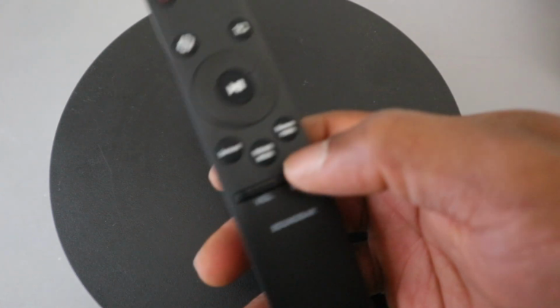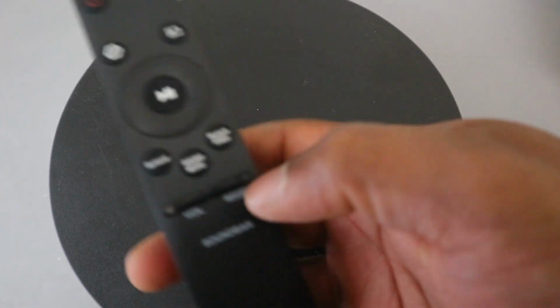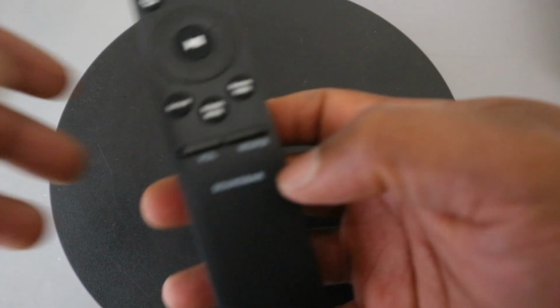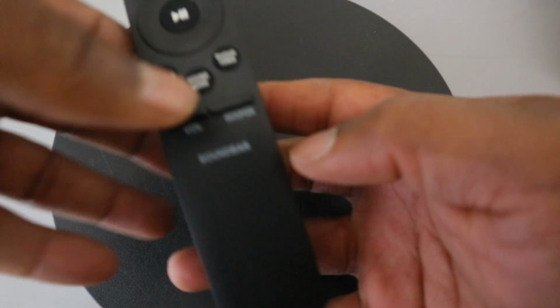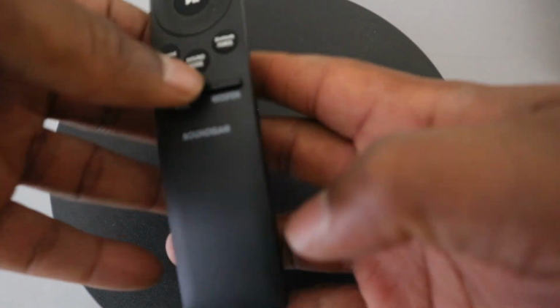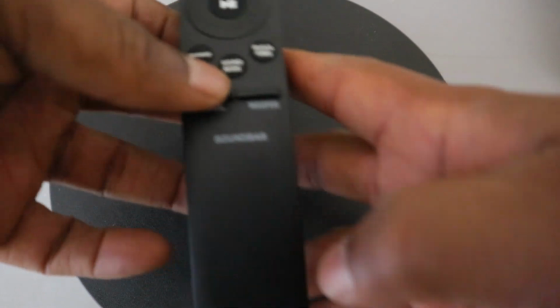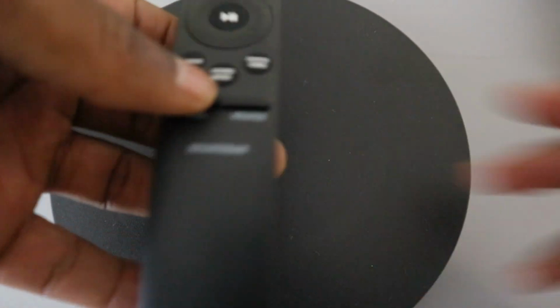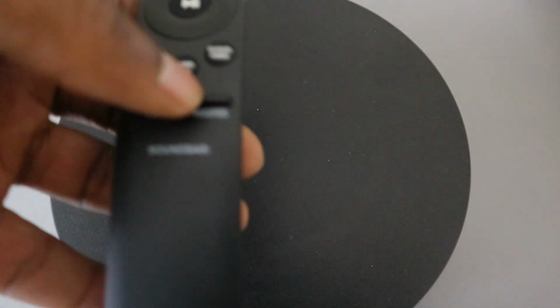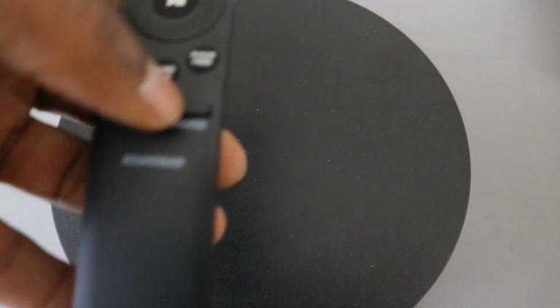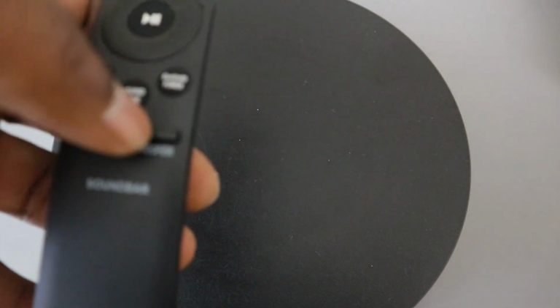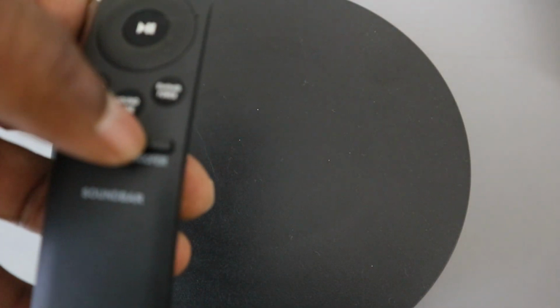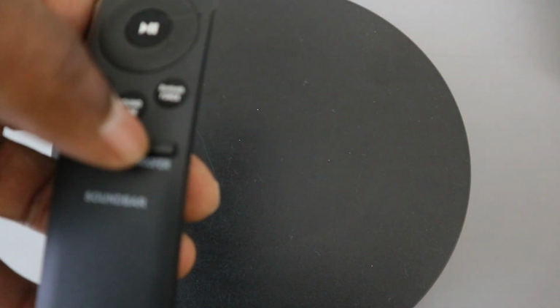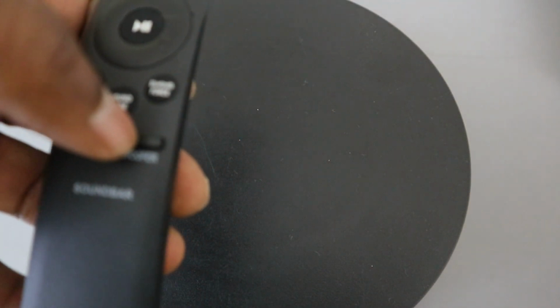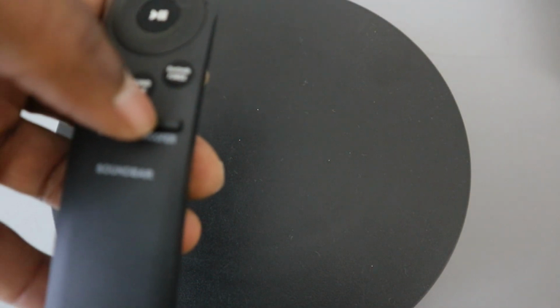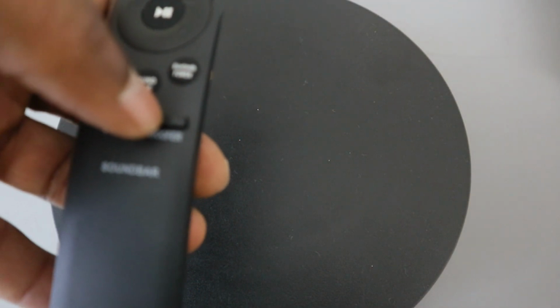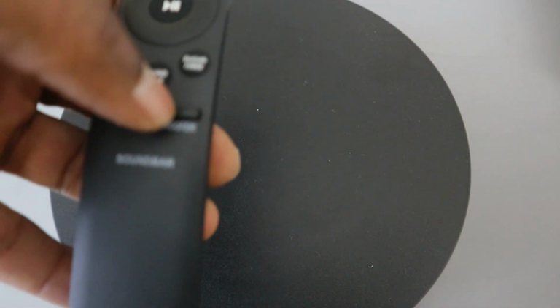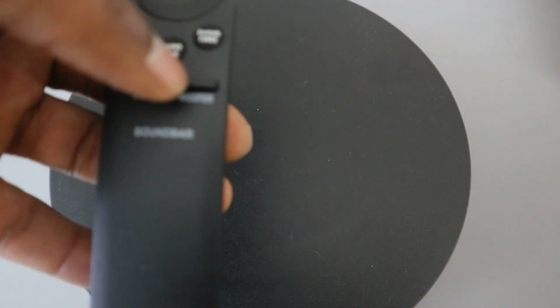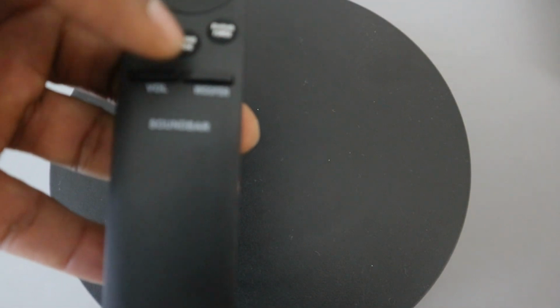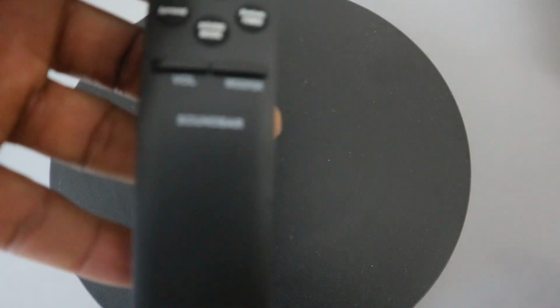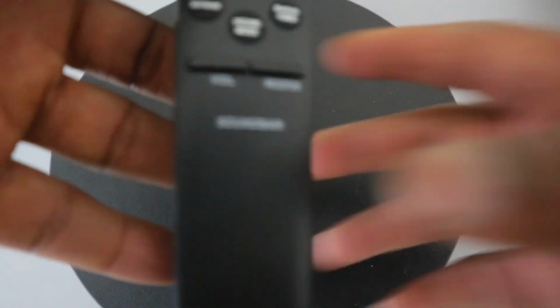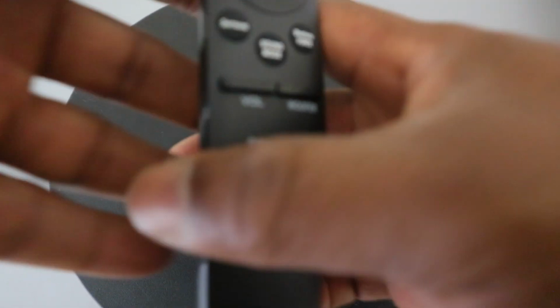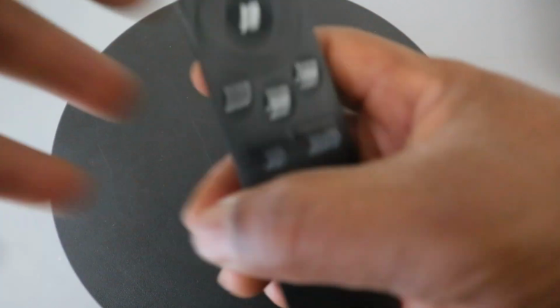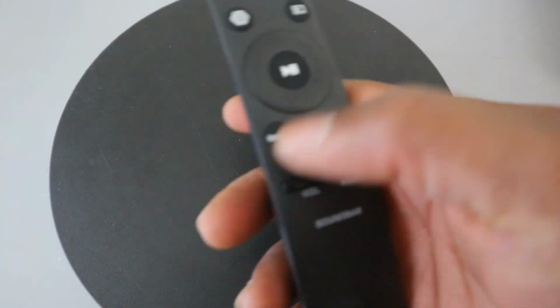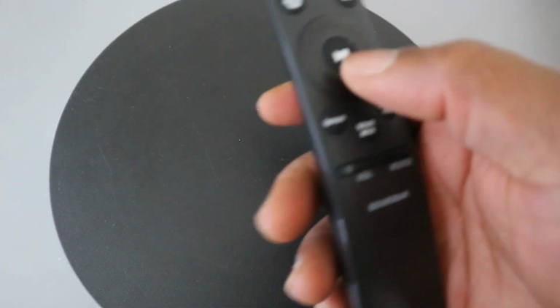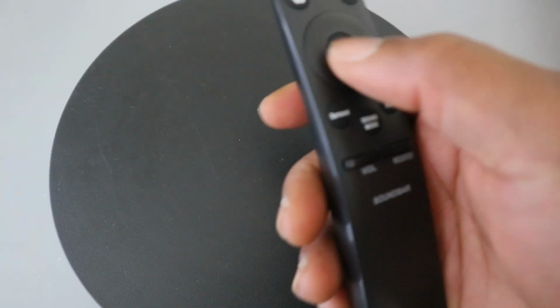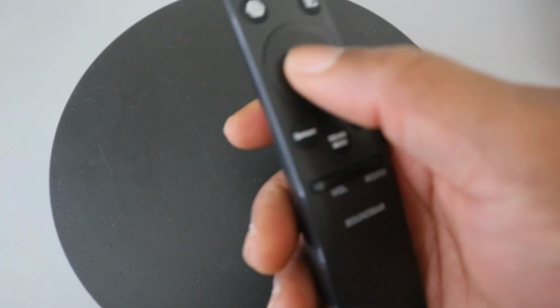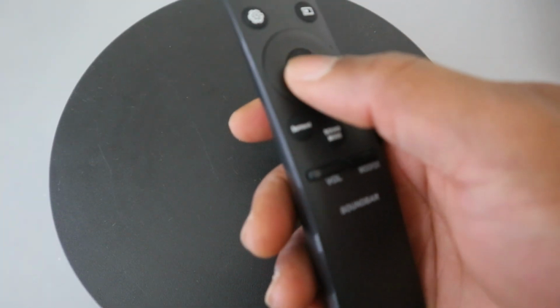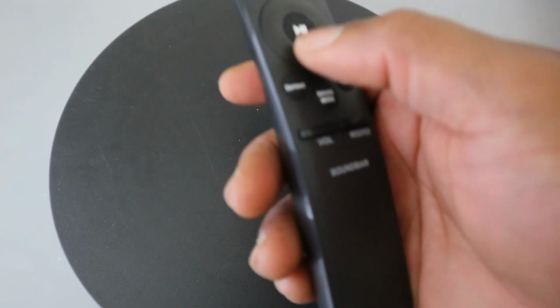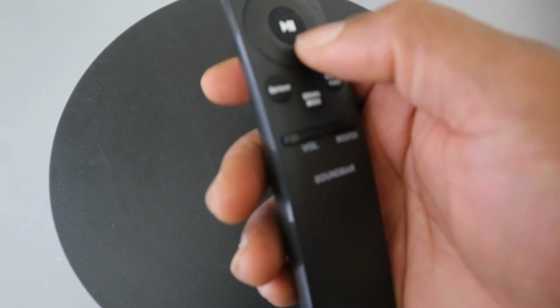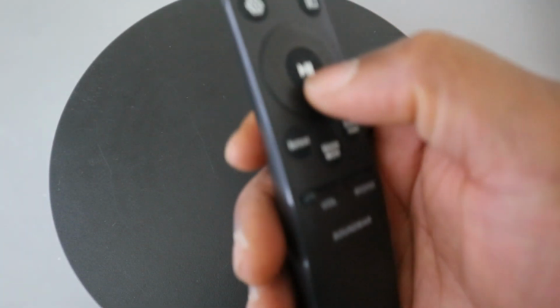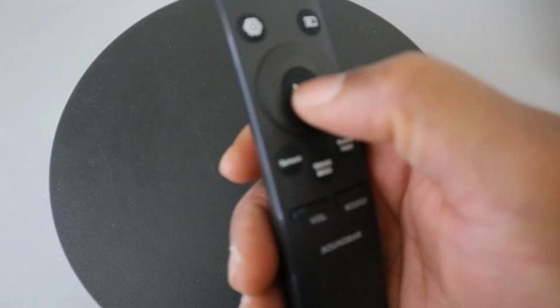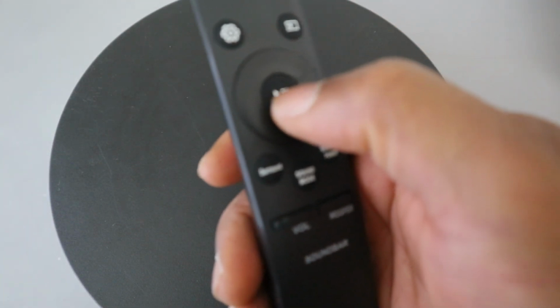This one here is the subwoofer control — the bass. You can increase the bass up or likewise decrease it. These are really the main features of this soundbar remote.